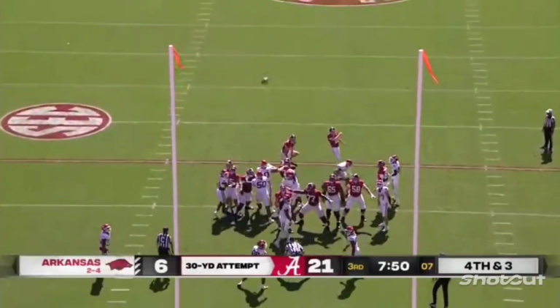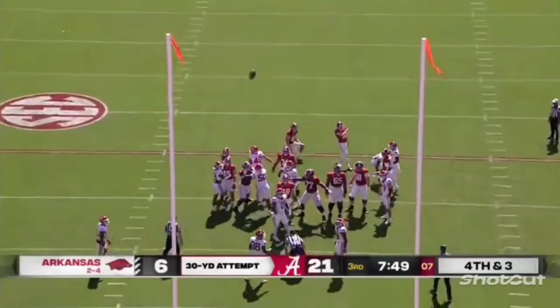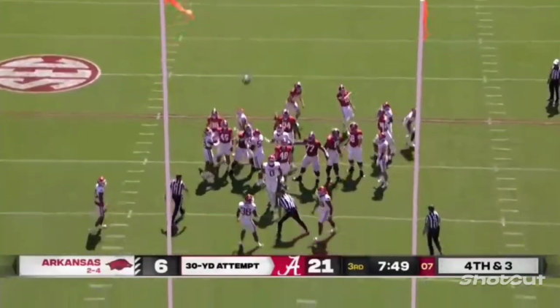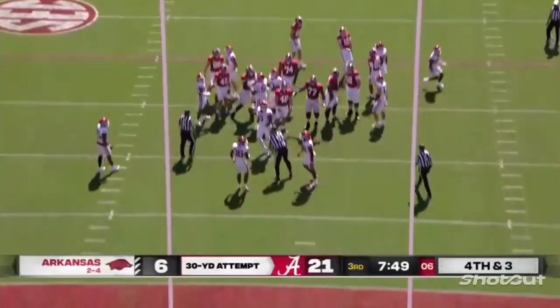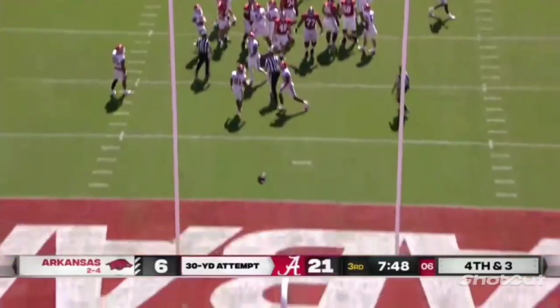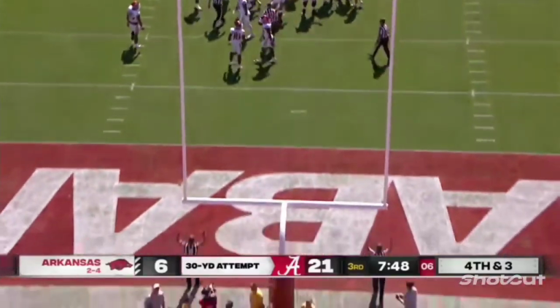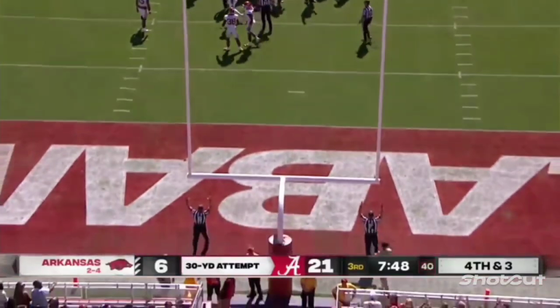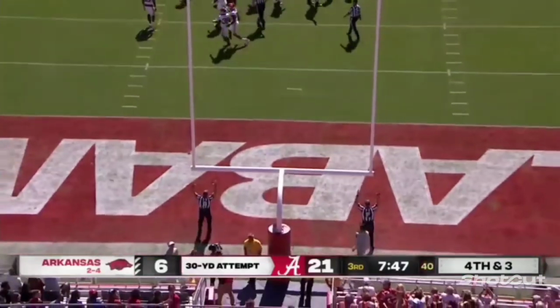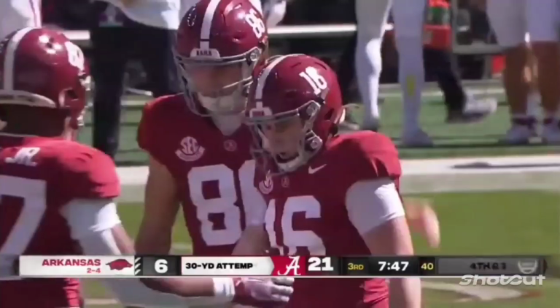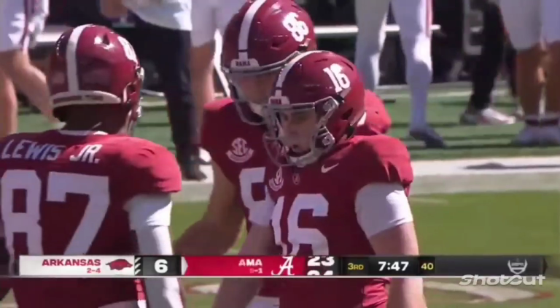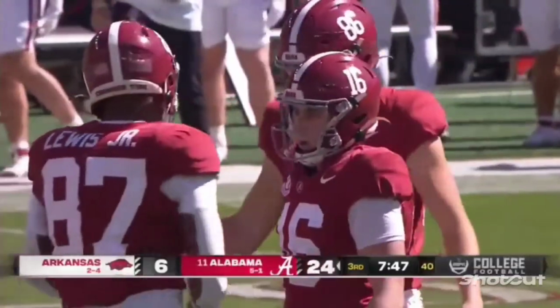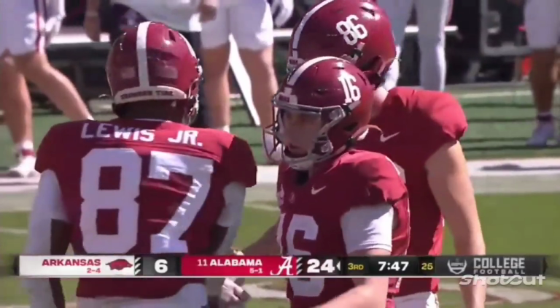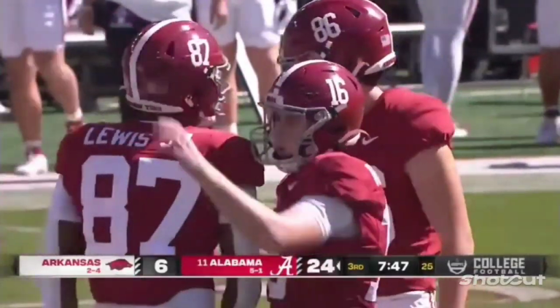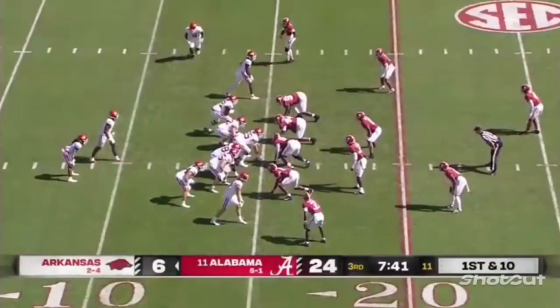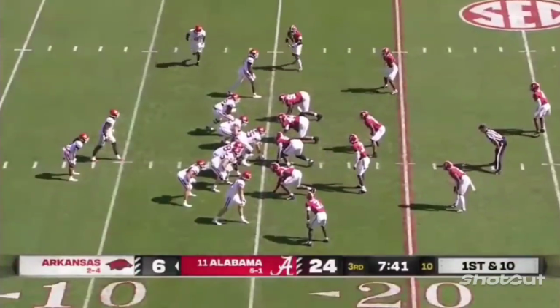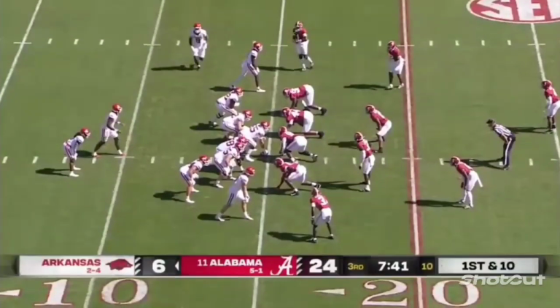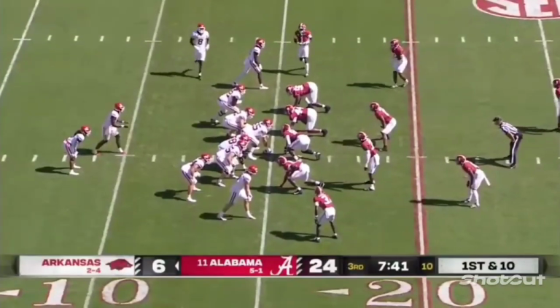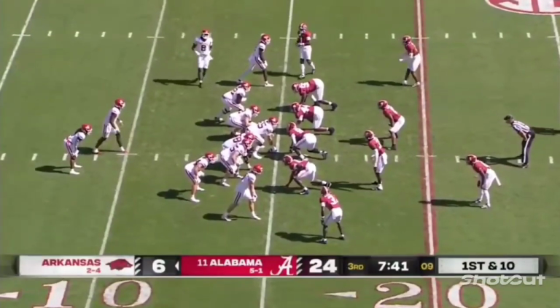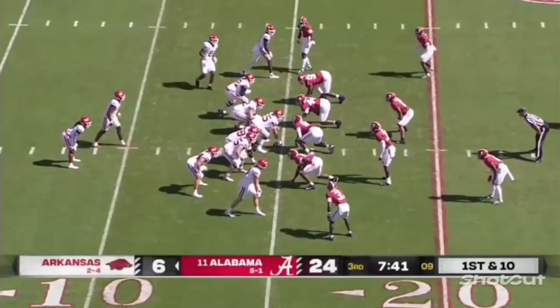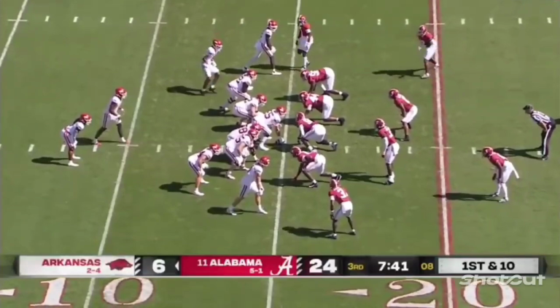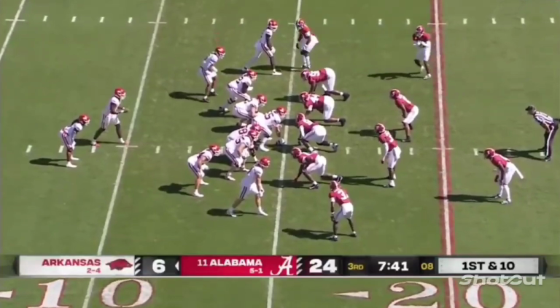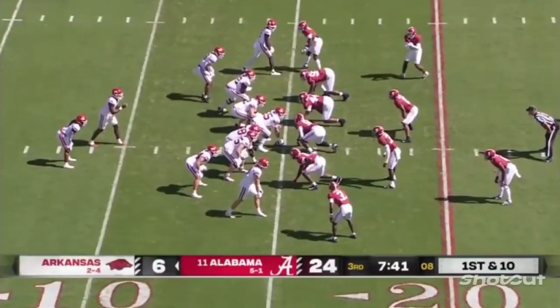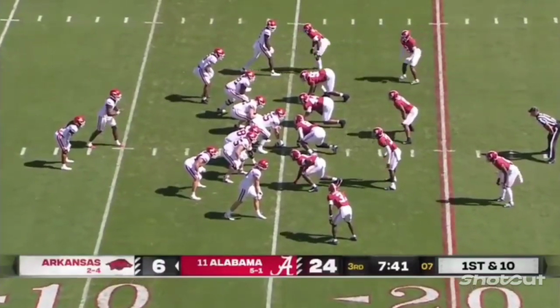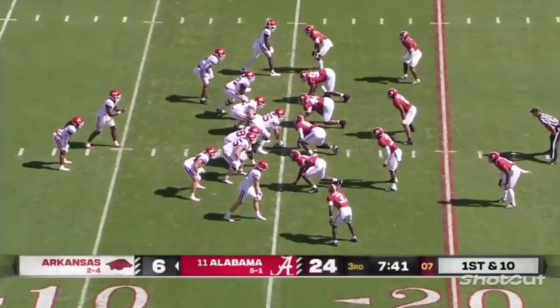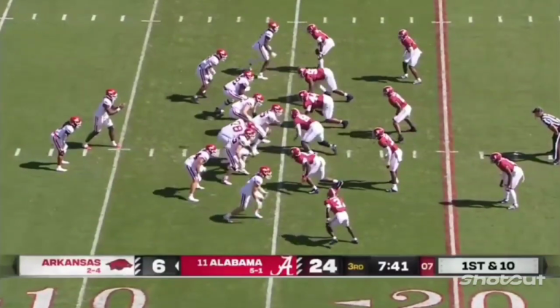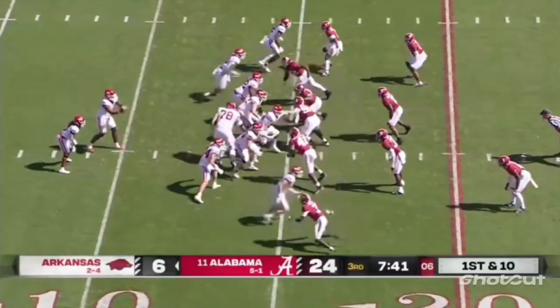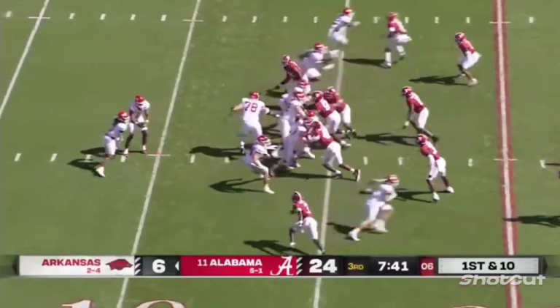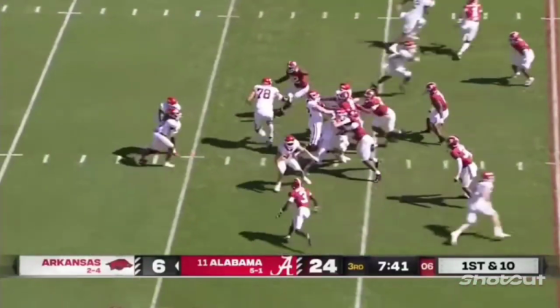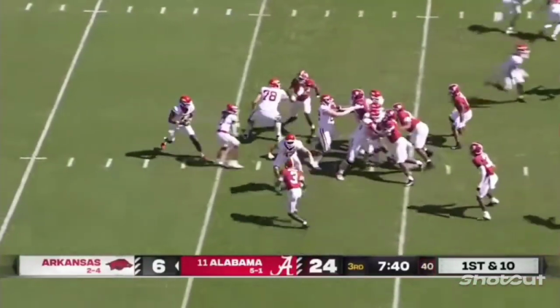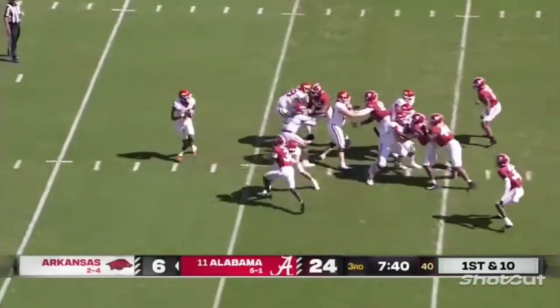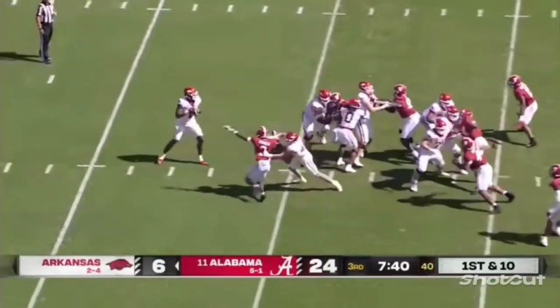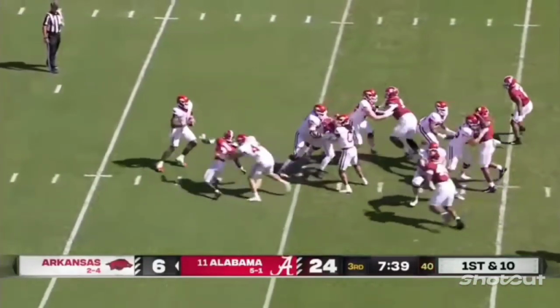No problem for the all-time leading scorer in SEC history. Midway point of the third quarter — Arkansas has not scored since the middle of the first, and they don't have a touchdown yet.